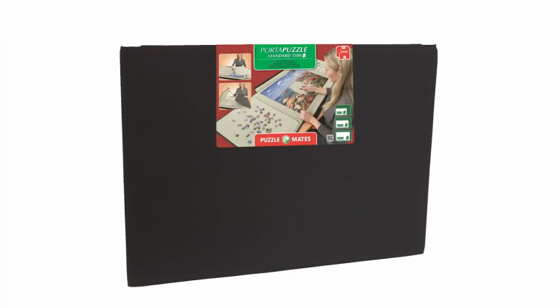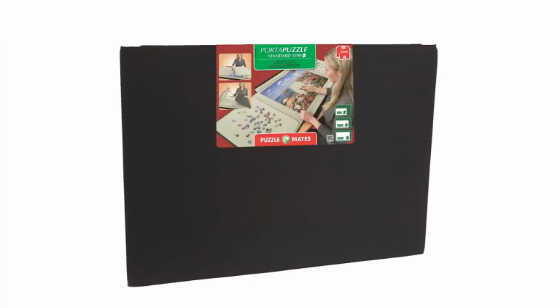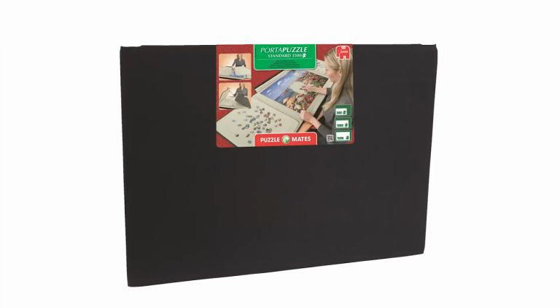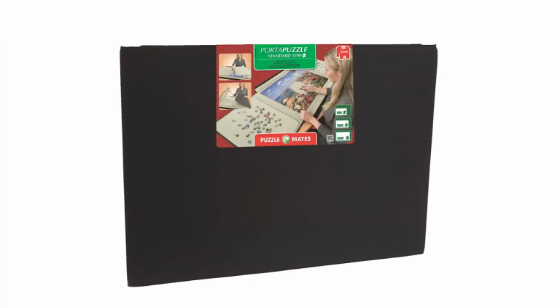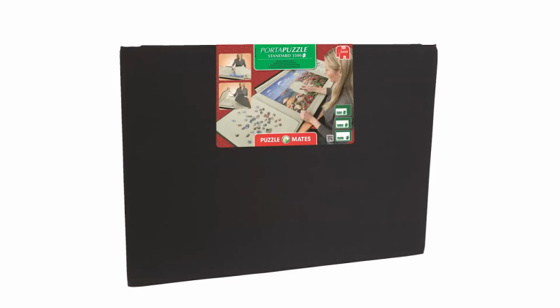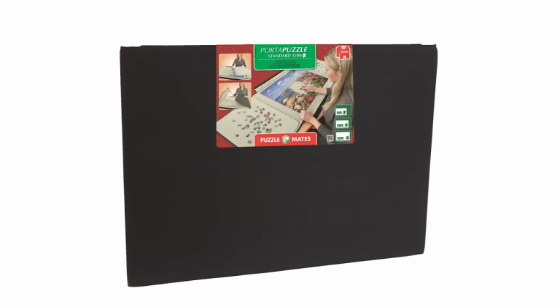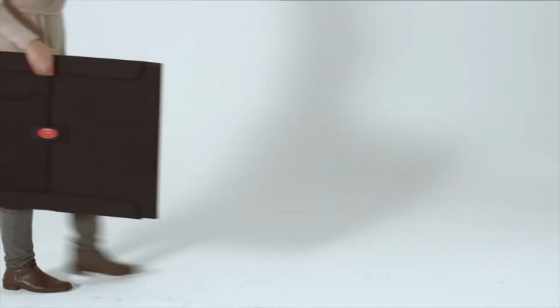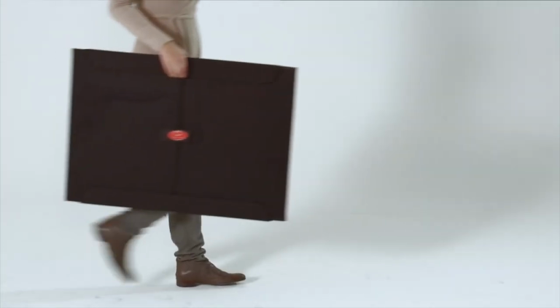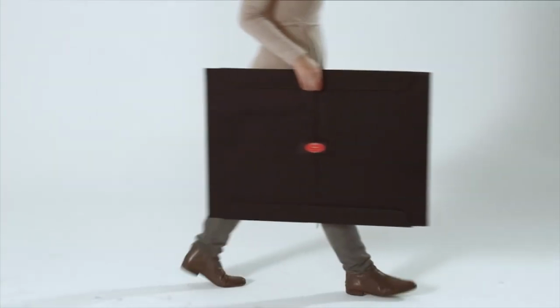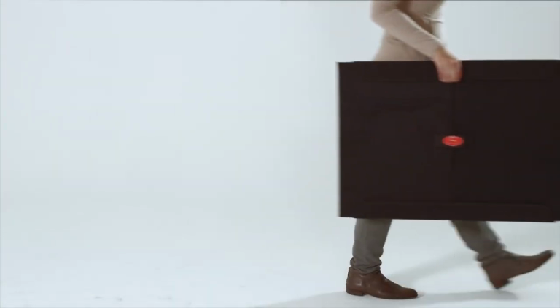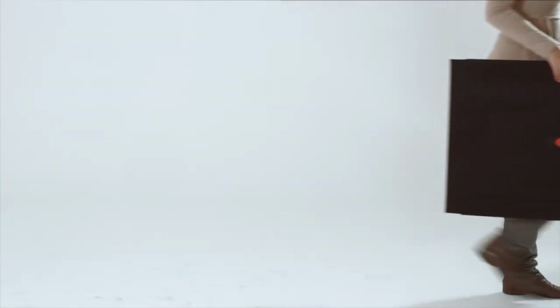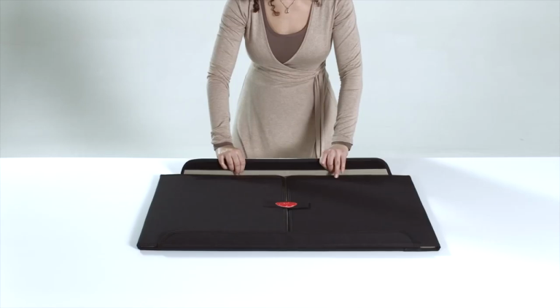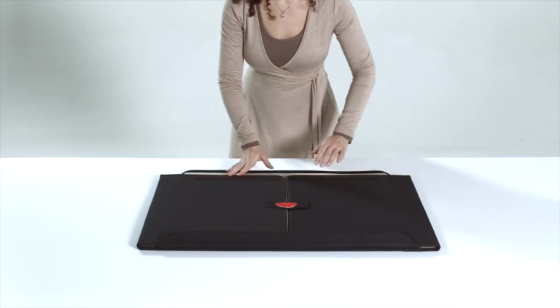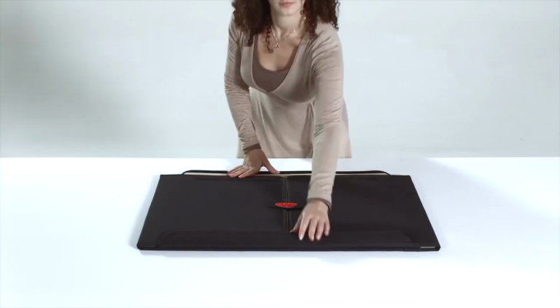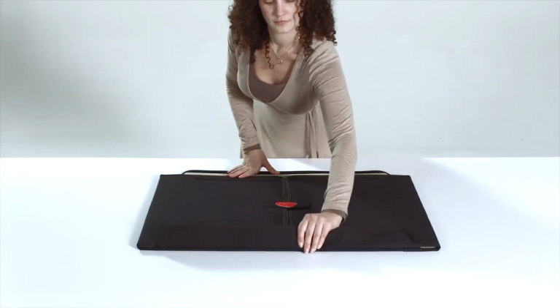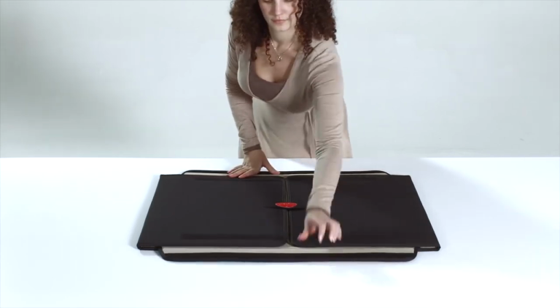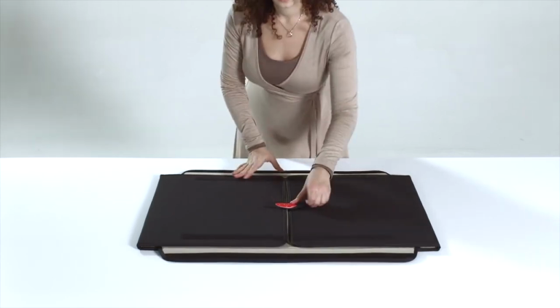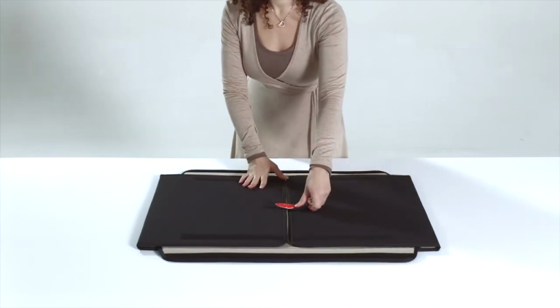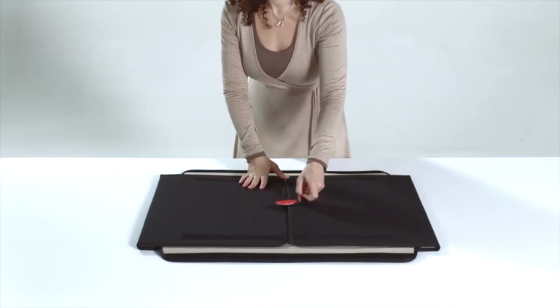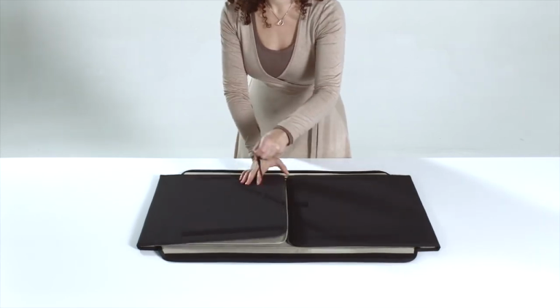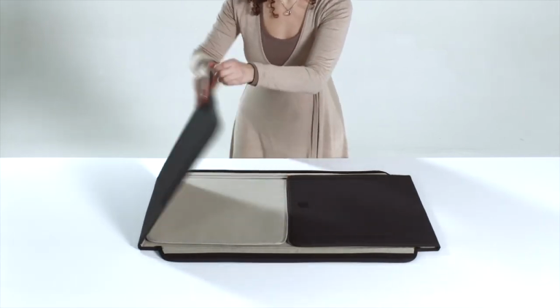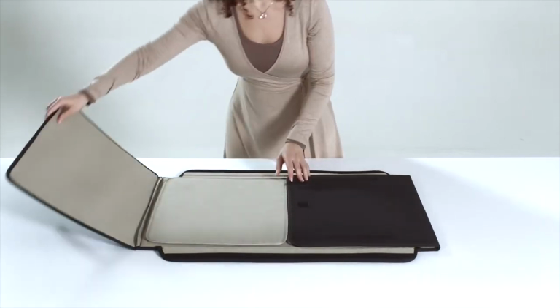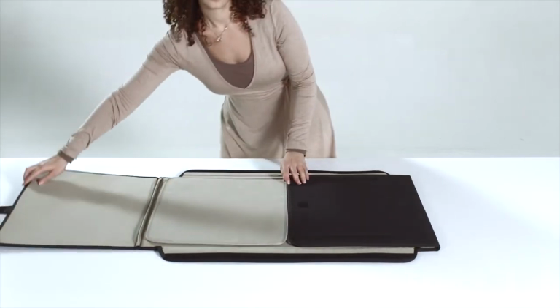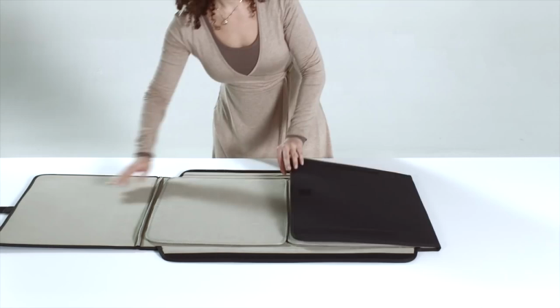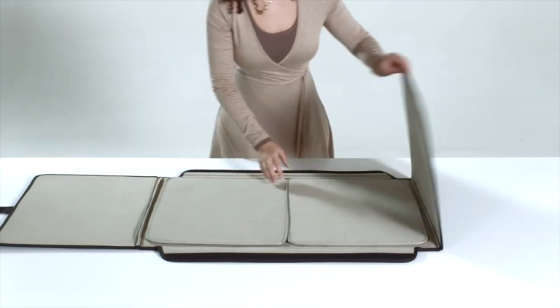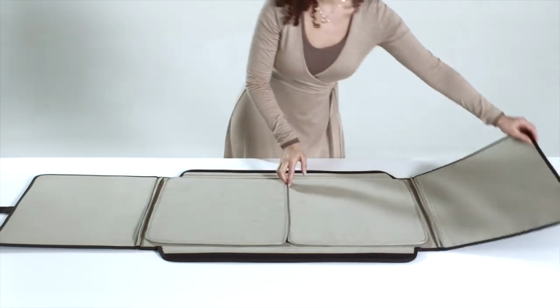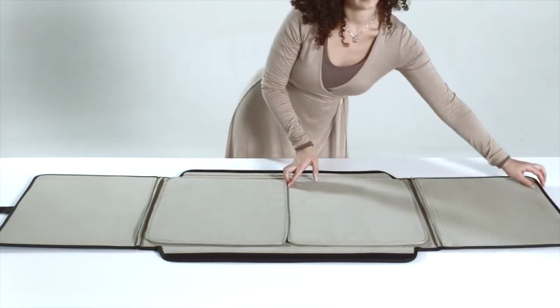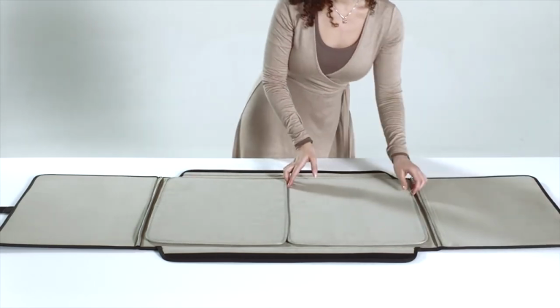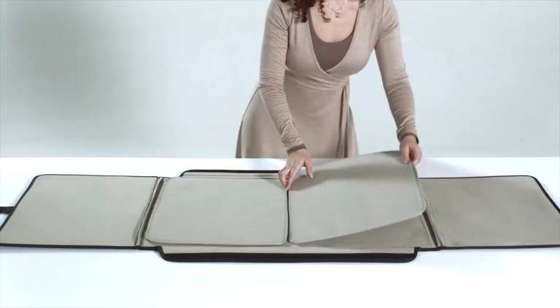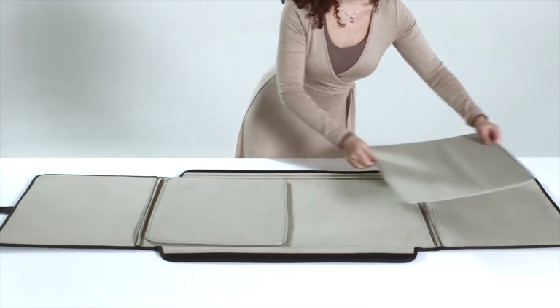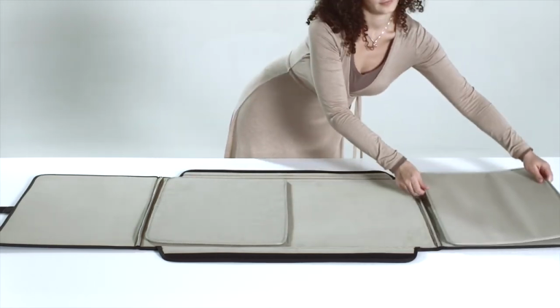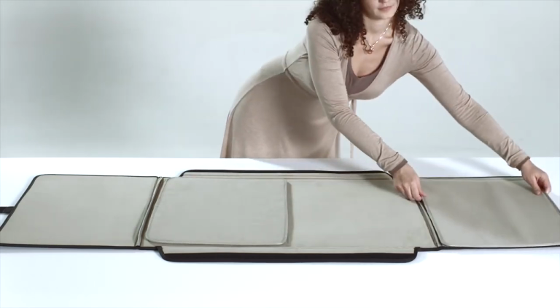Use Porta Puzzle by Jumbo — ideal for building, sorting, storing and transporting puzzles of up to 1,000 pieces. The Porta Puzzle for up to 1,500 piece puzzles works the same way as the Porta Puzzle for up to 1,000 piece puzzles.